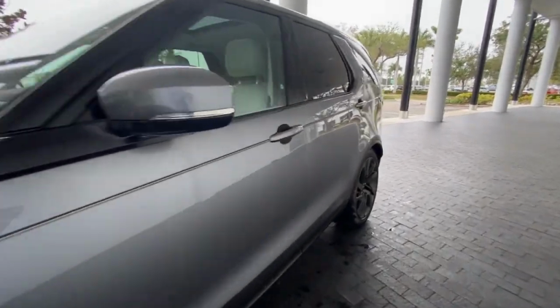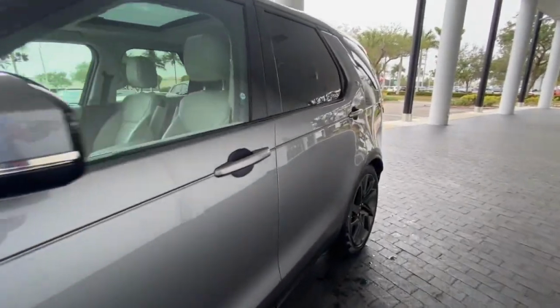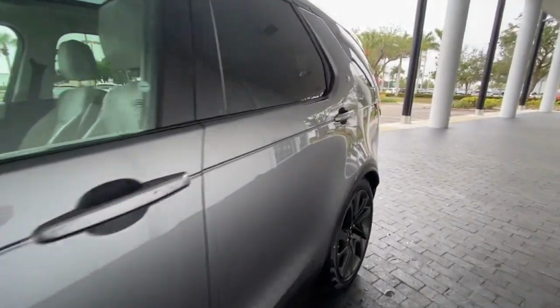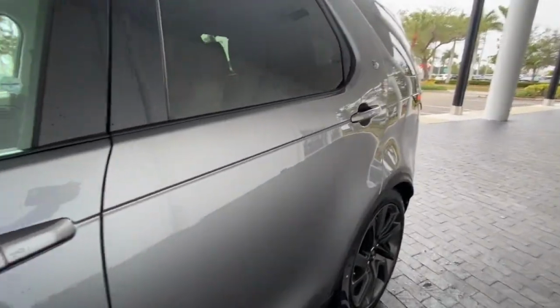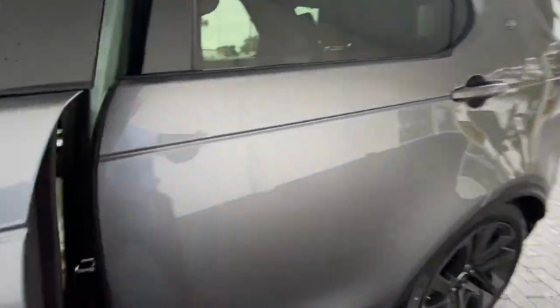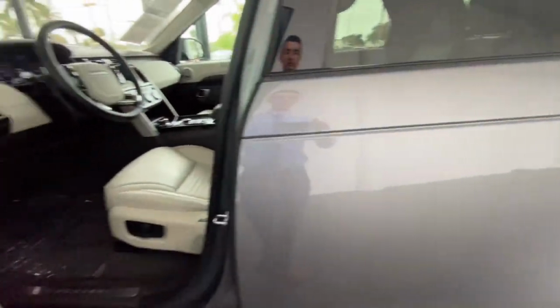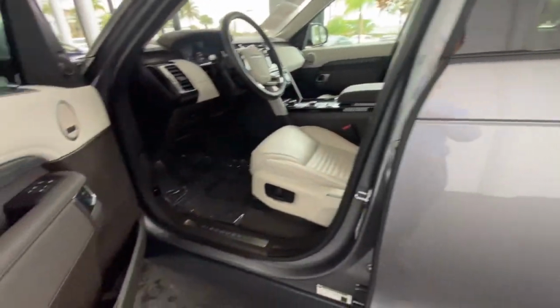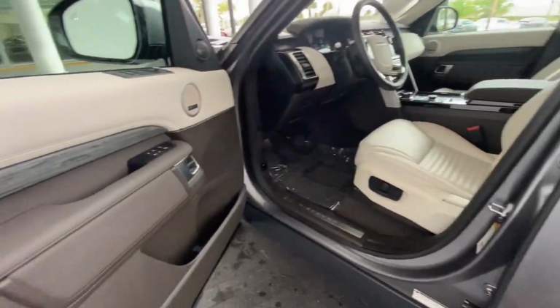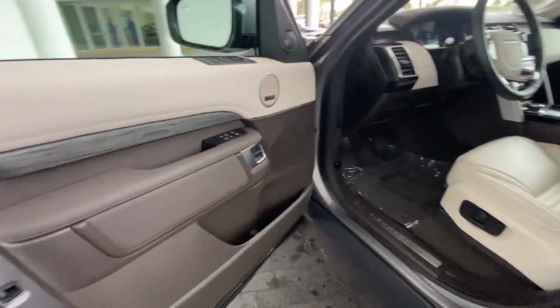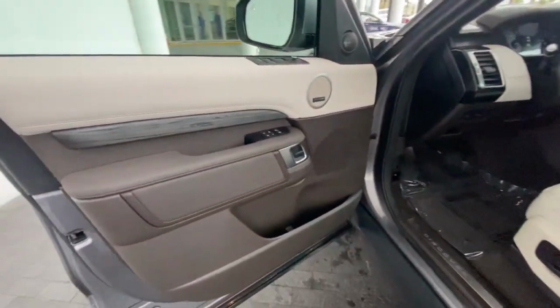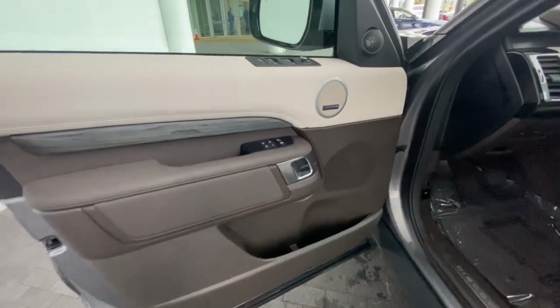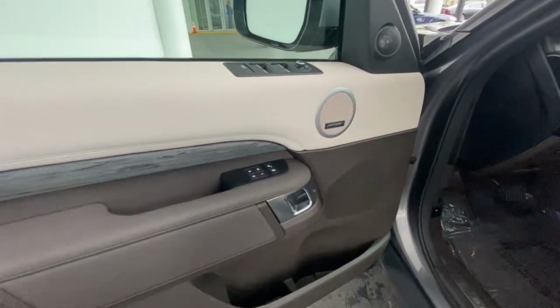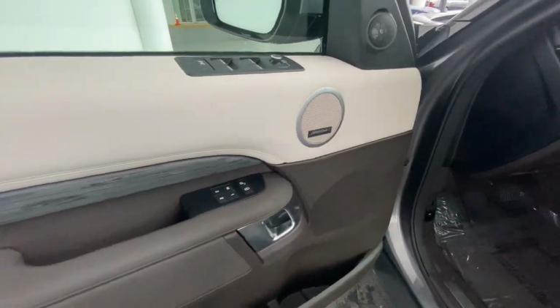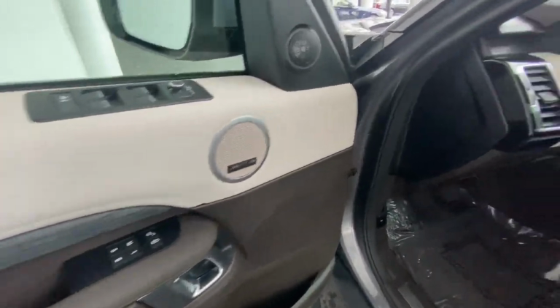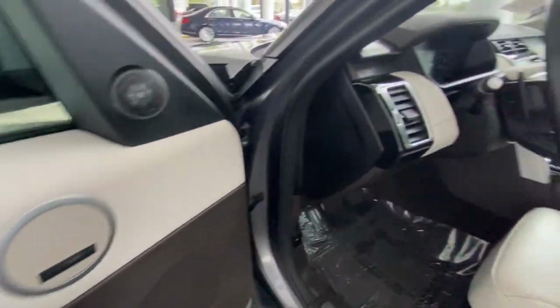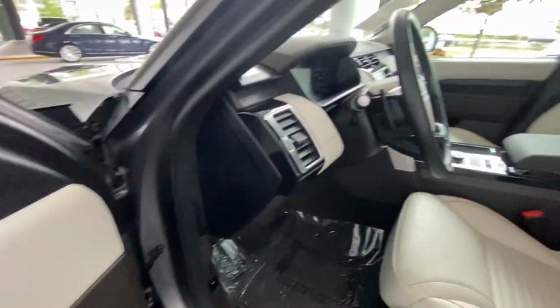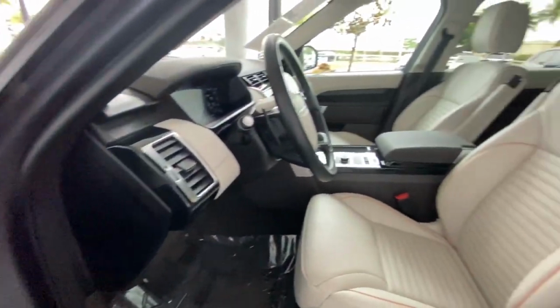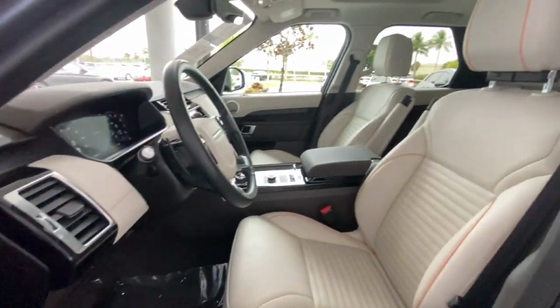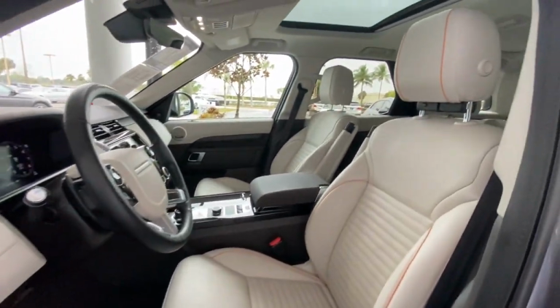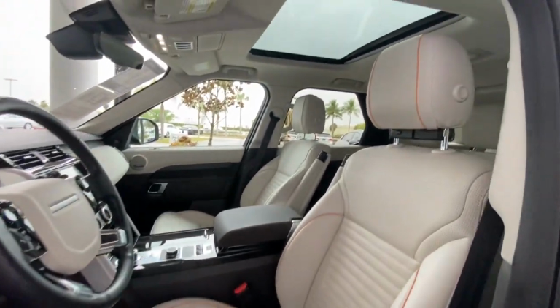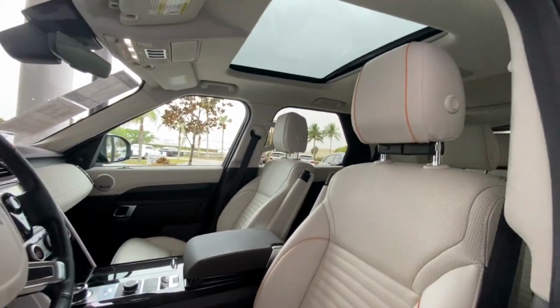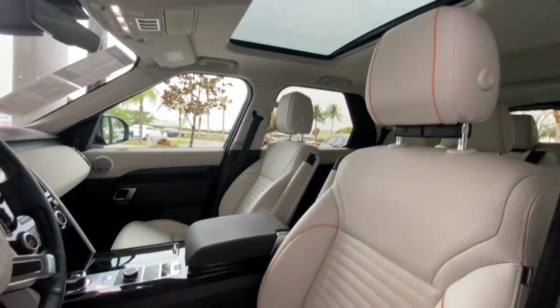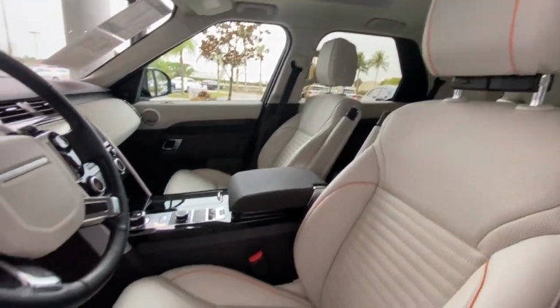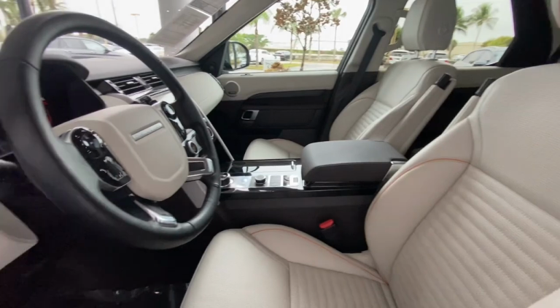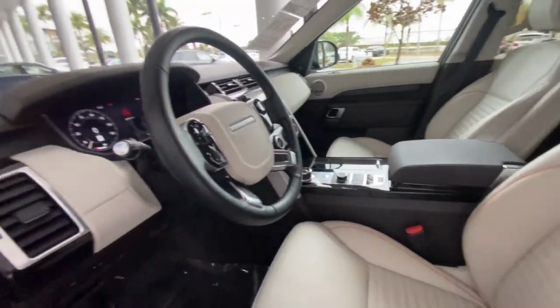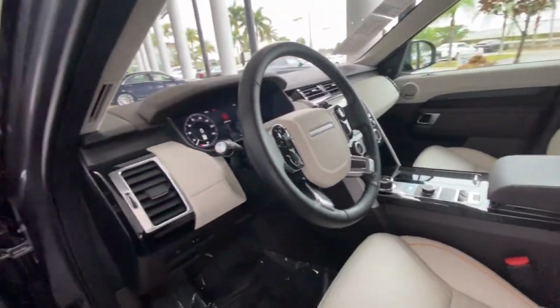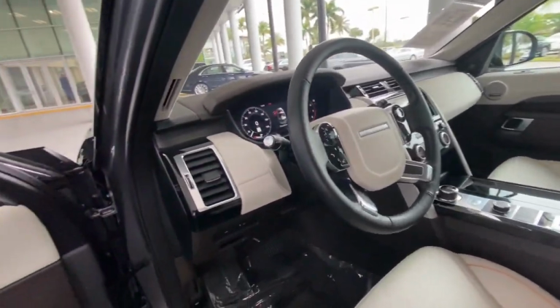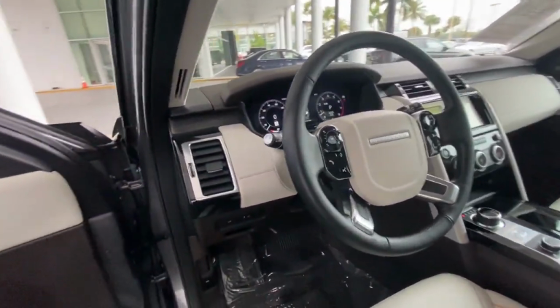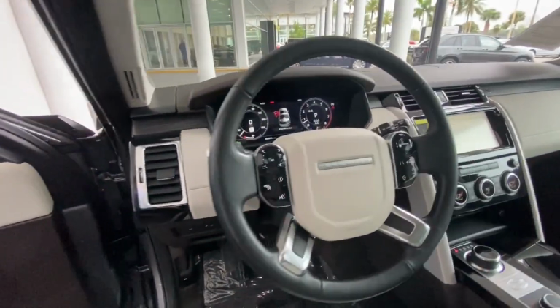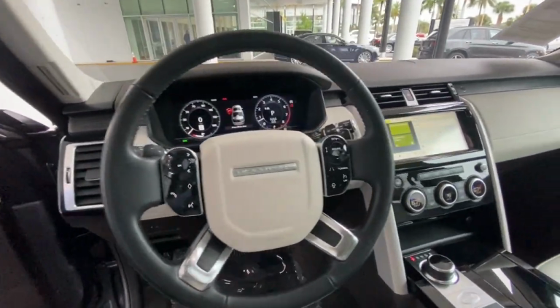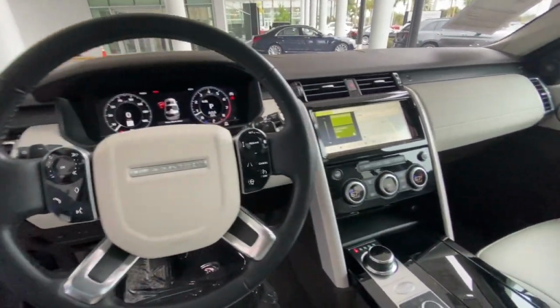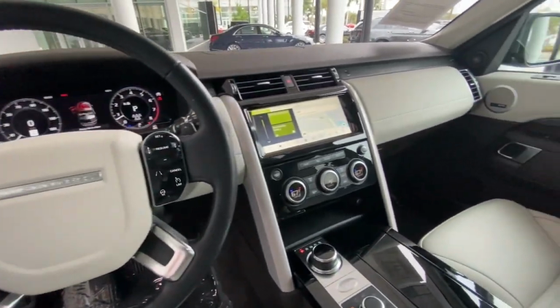Panoramic roof, power liftgate, electronic stability control, seat memory, trip computer, power windows, bucket seats, four-wheel disc brakes, power steering.